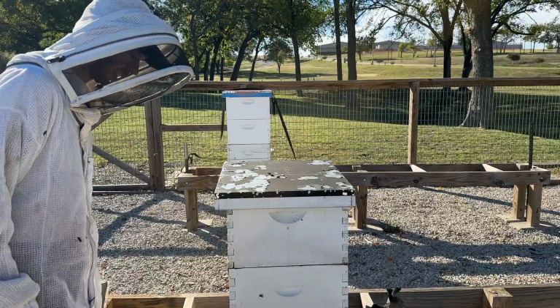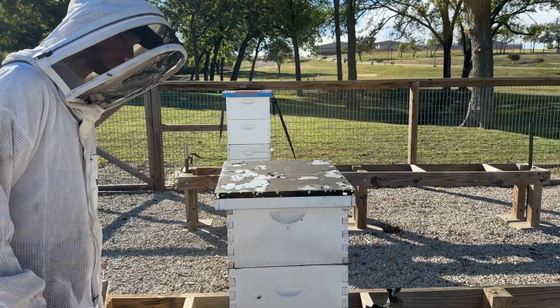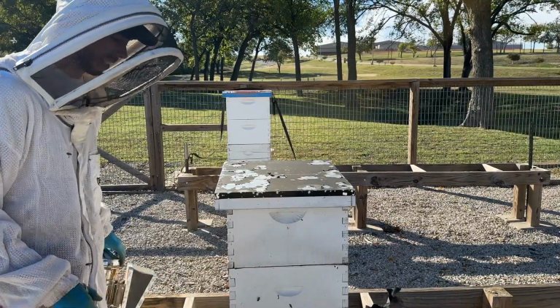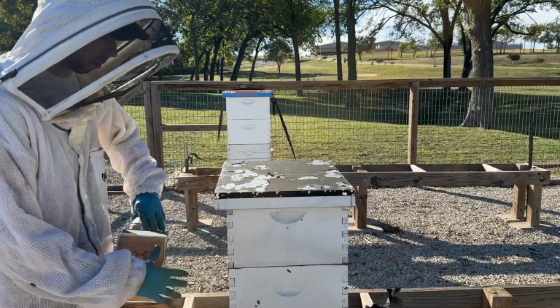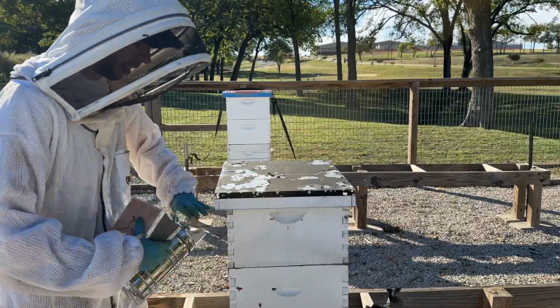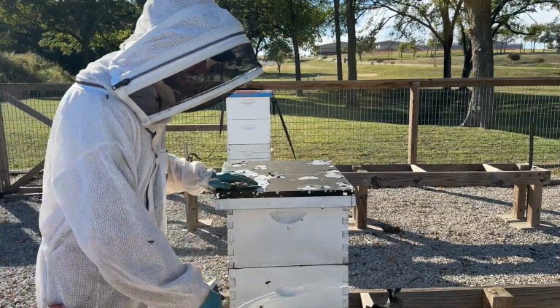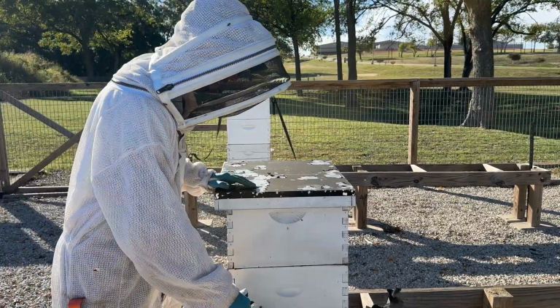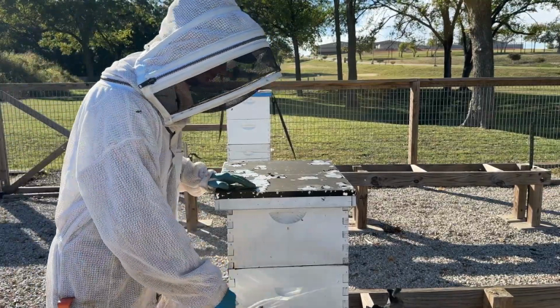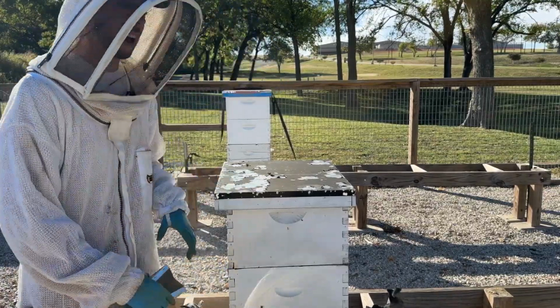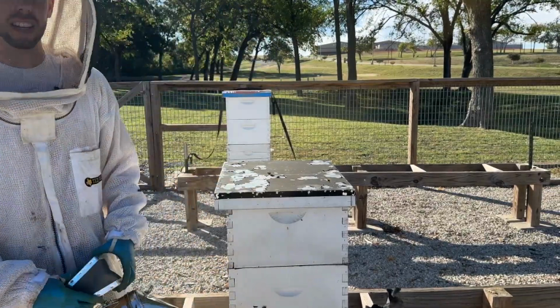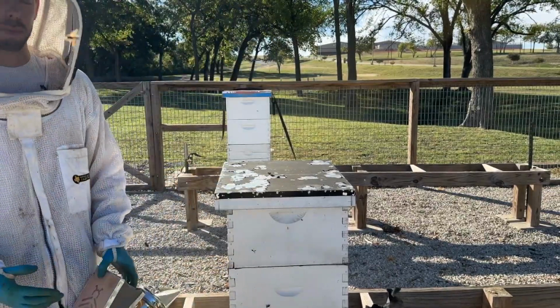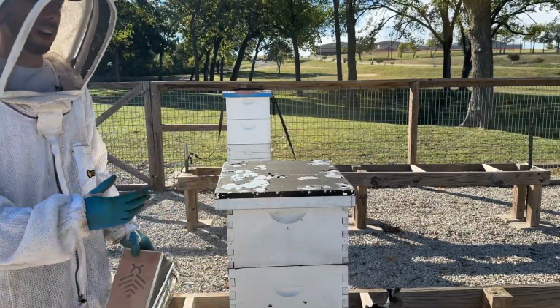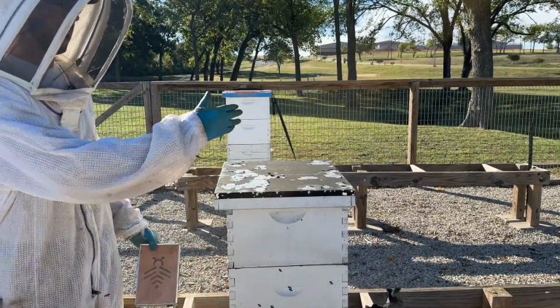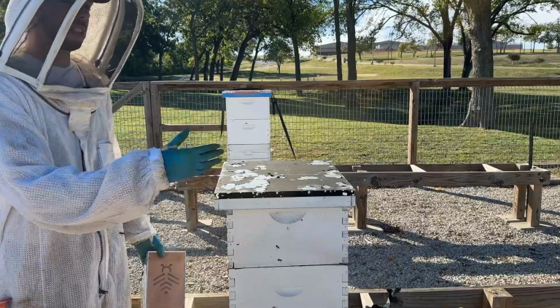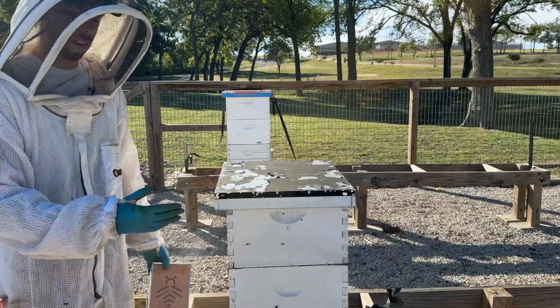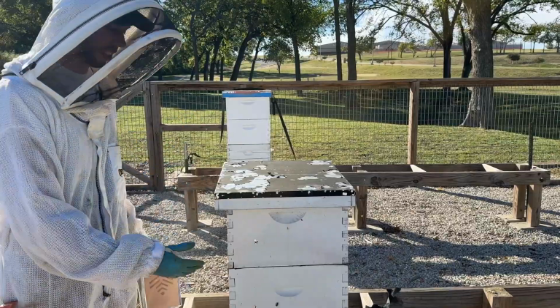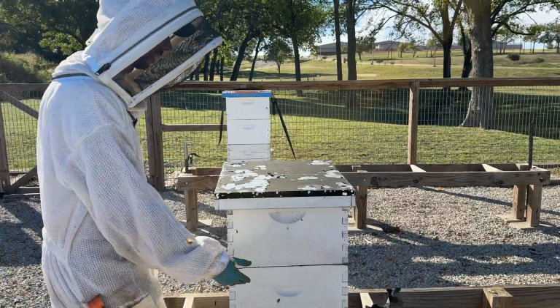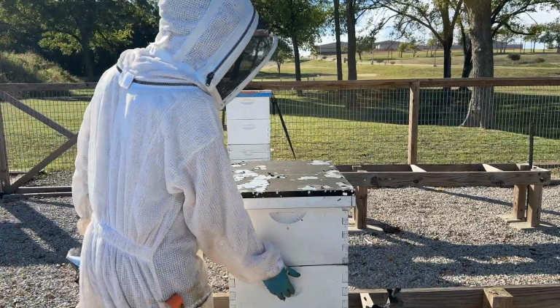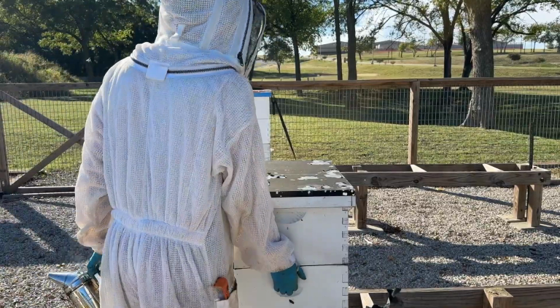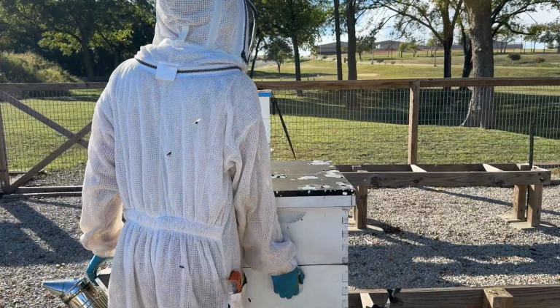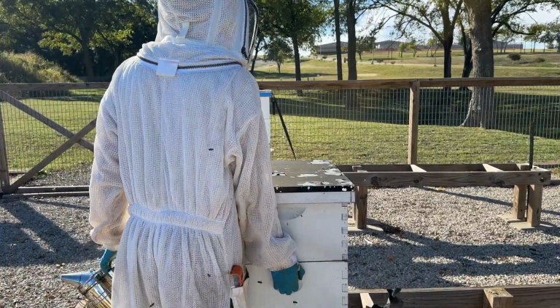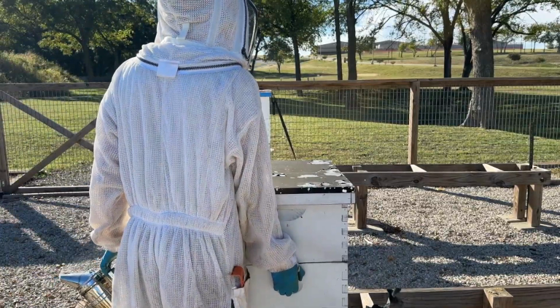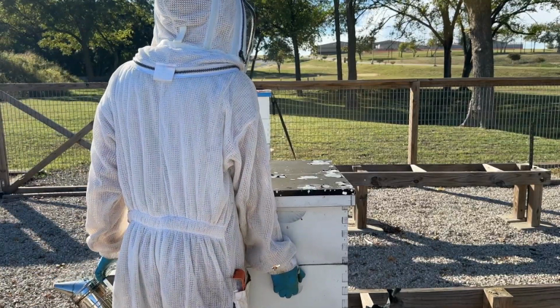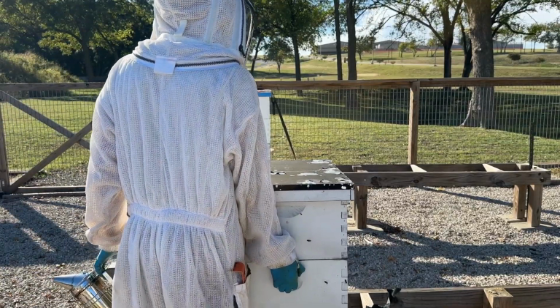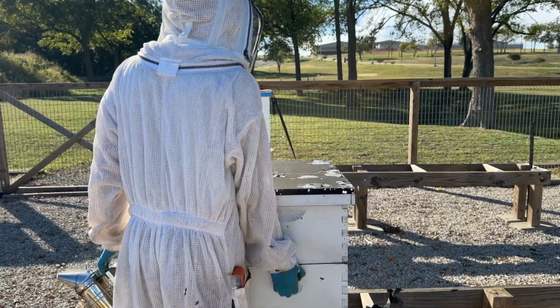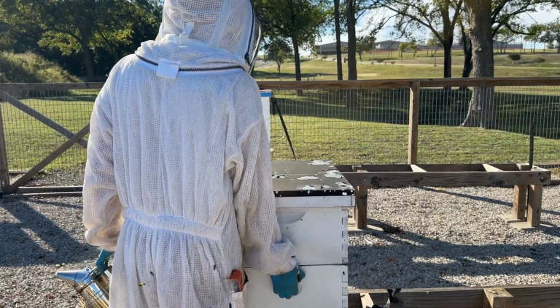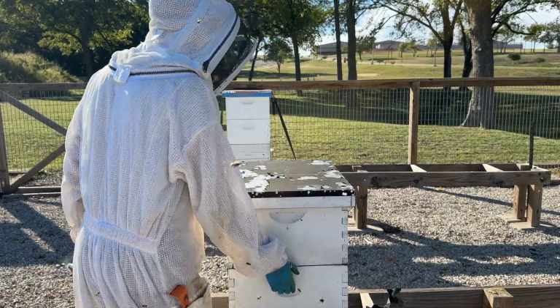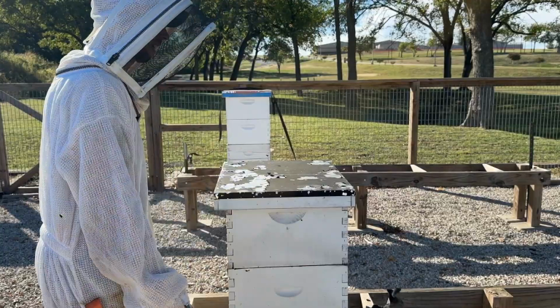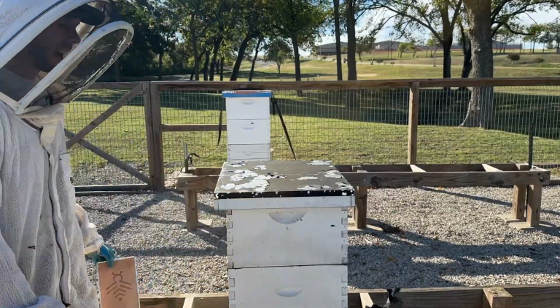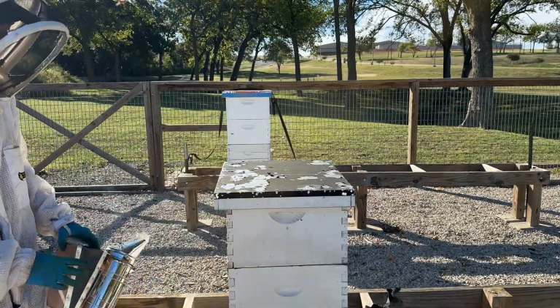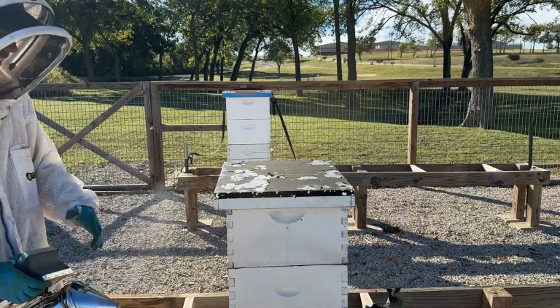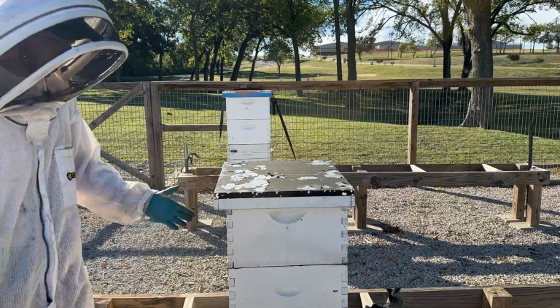It doesn't have to be exact, but this hive is pretty heavy, especially compared to these other hives. I would guess there's 80 to 100 pounds of honey in here, and that can be enough.